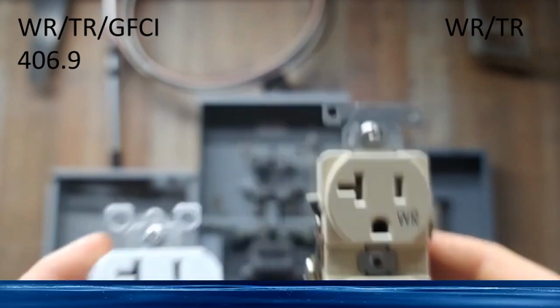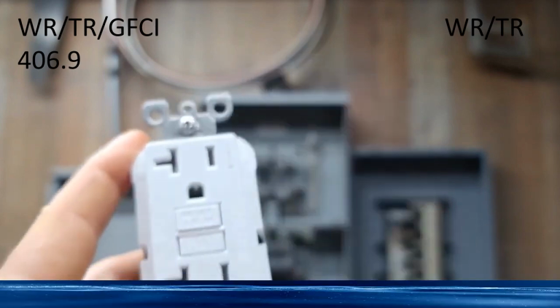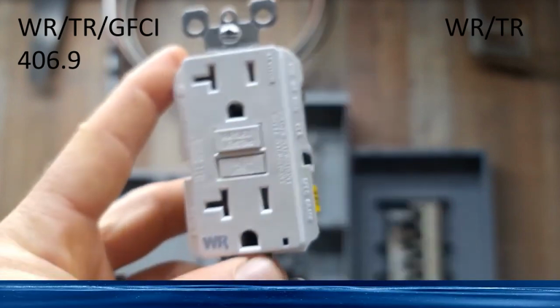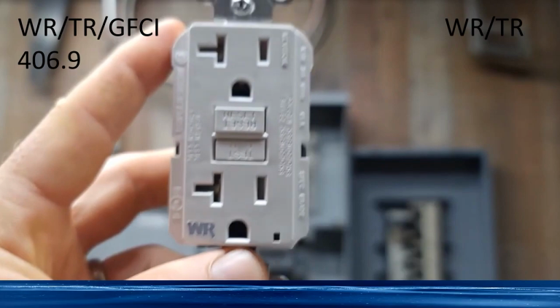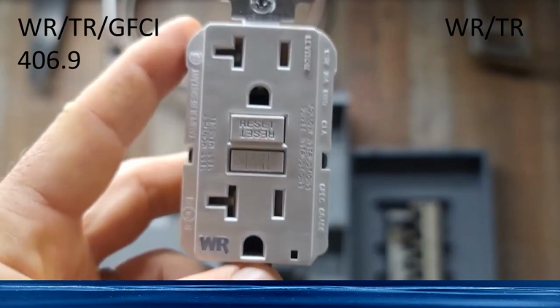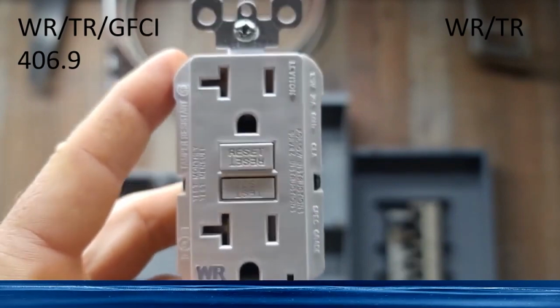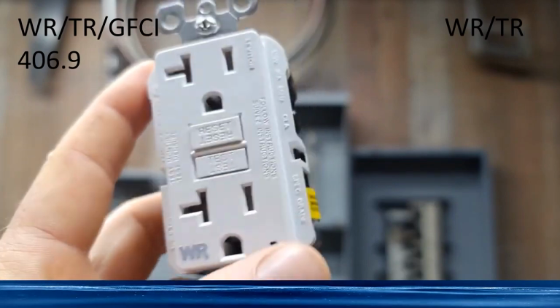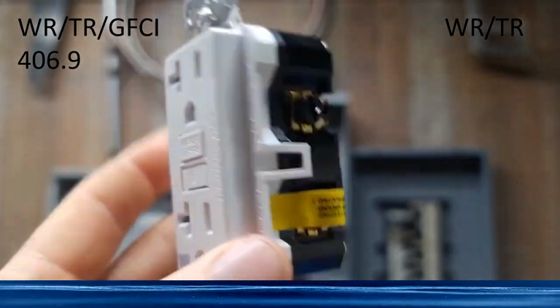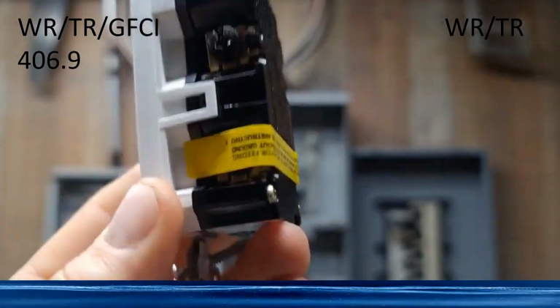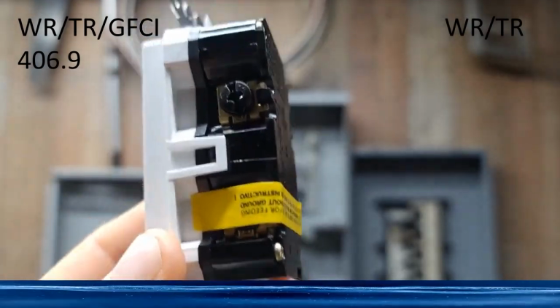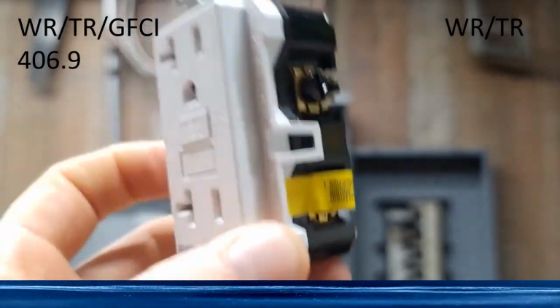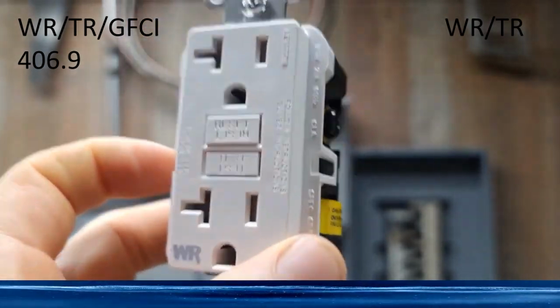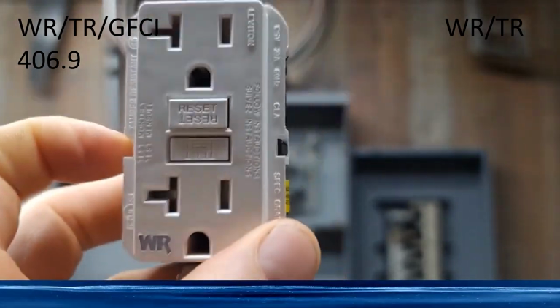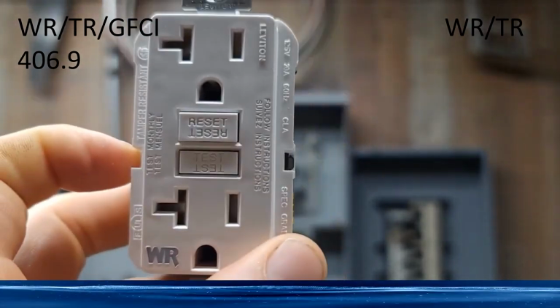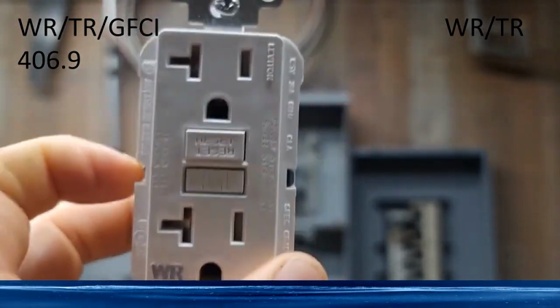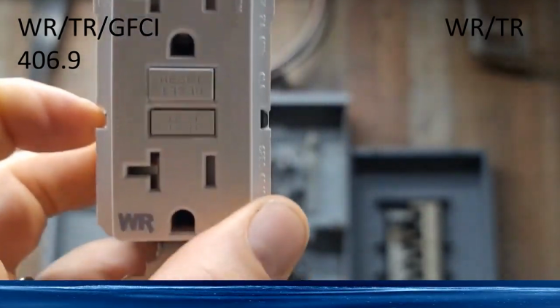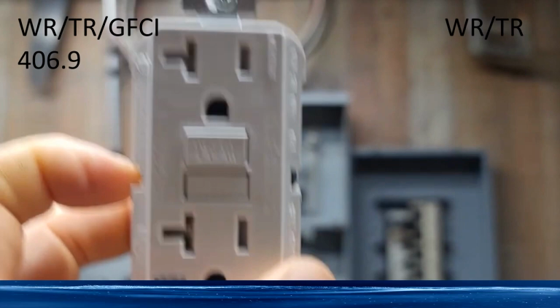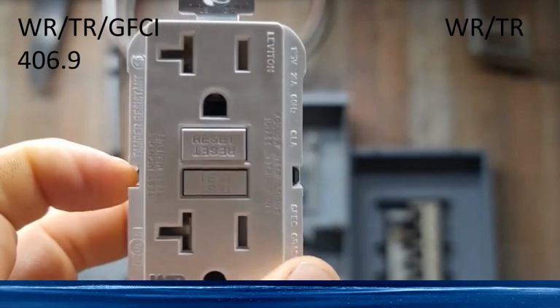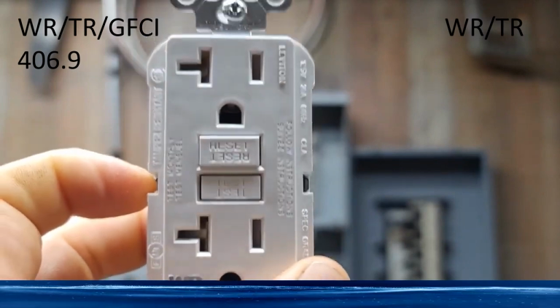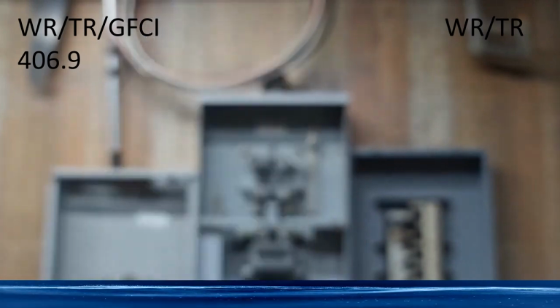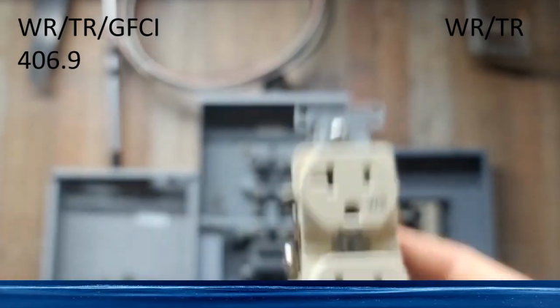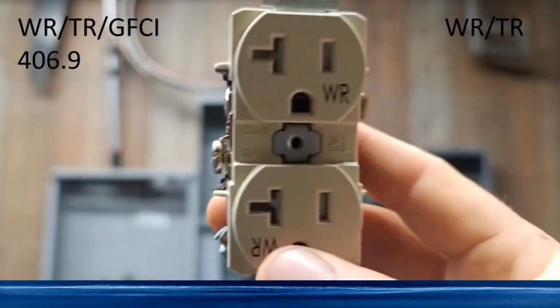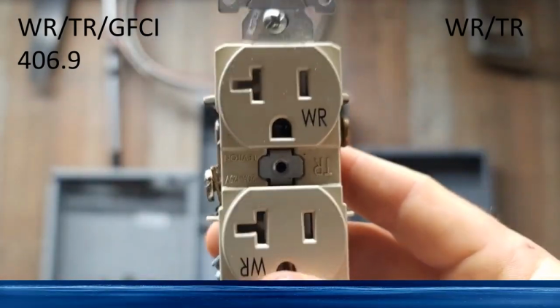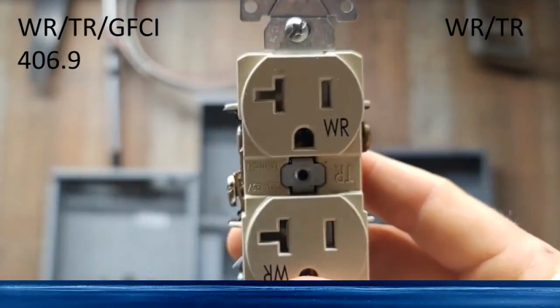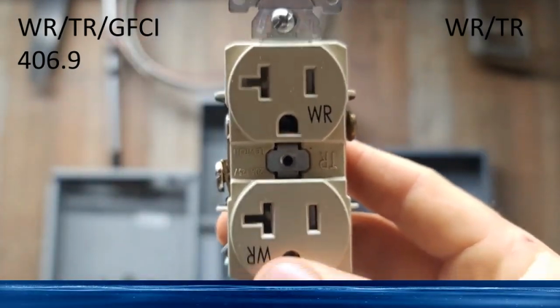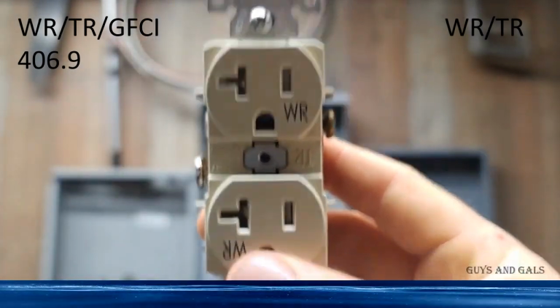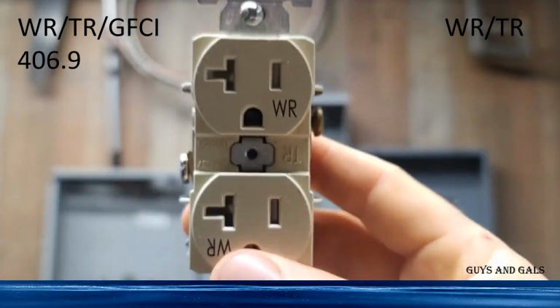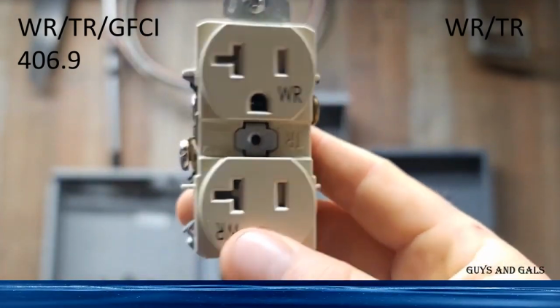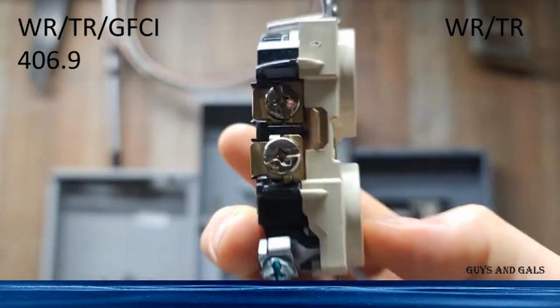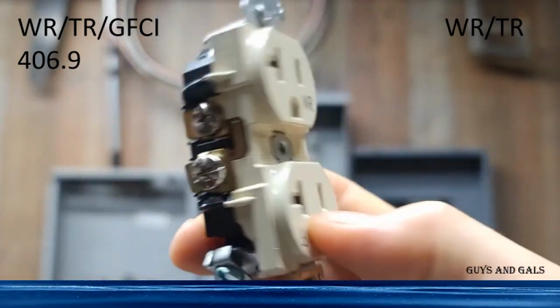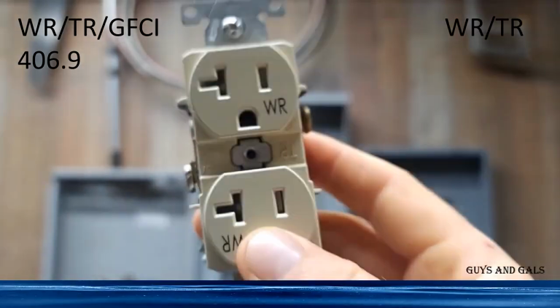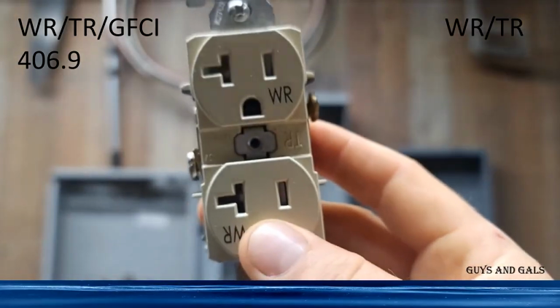Just to recap: if you're needing to provide GFCI protection, you're going to use your weather-resistant, tamper-resistant GFCI. If that area is already GFCI protected, you're going to use your weather-resistant, tamper-resistant regular receptacle.